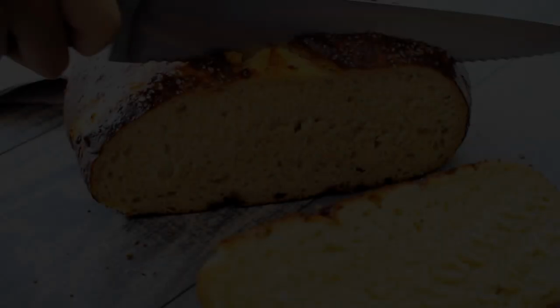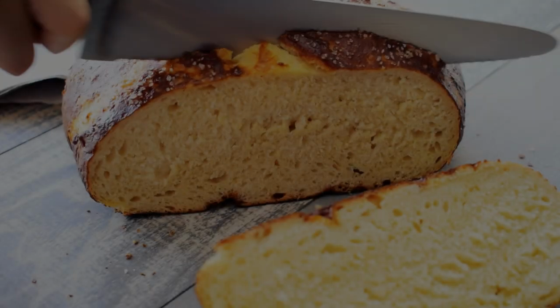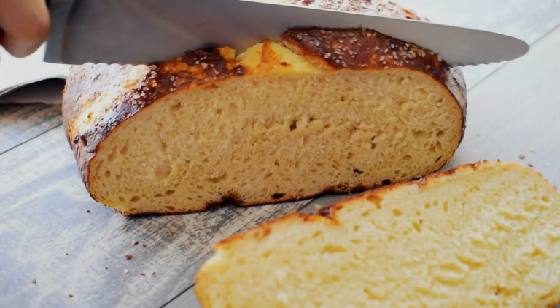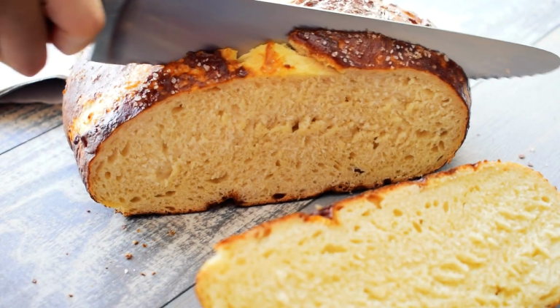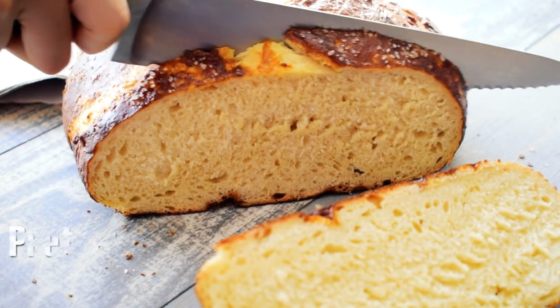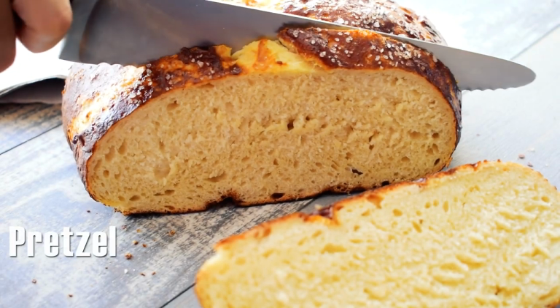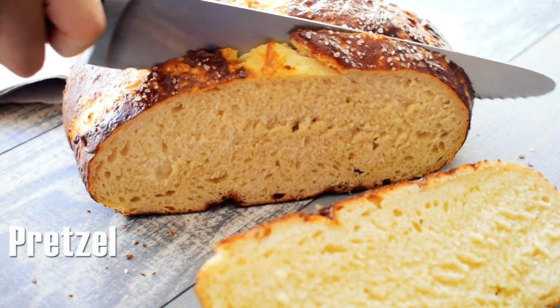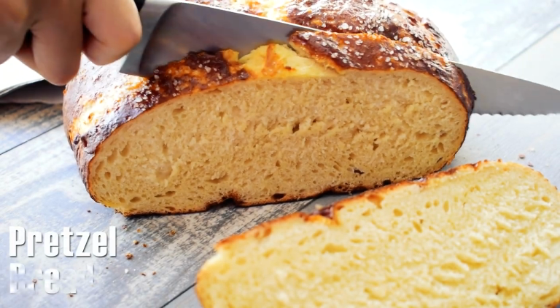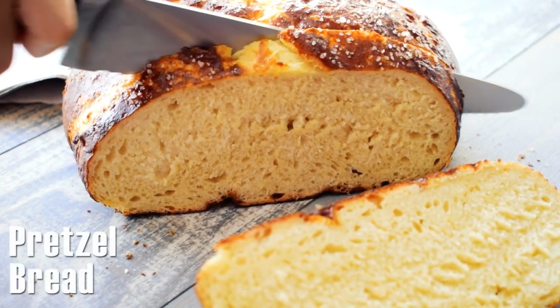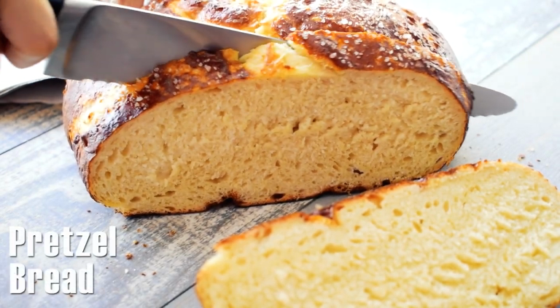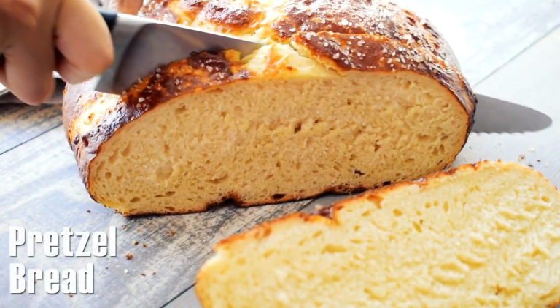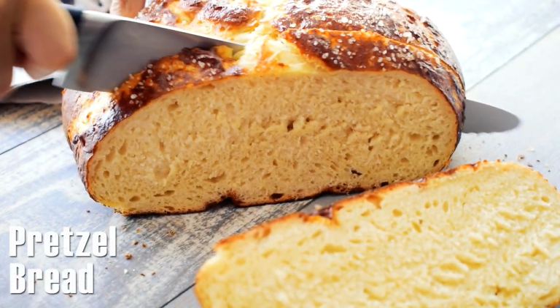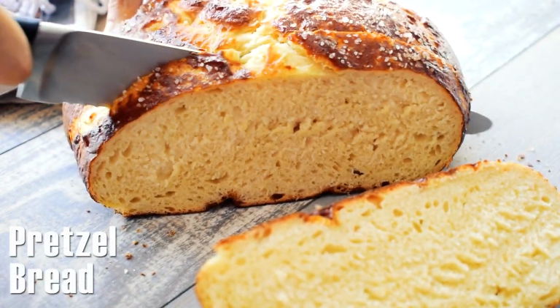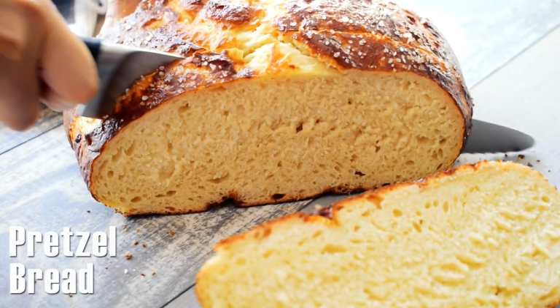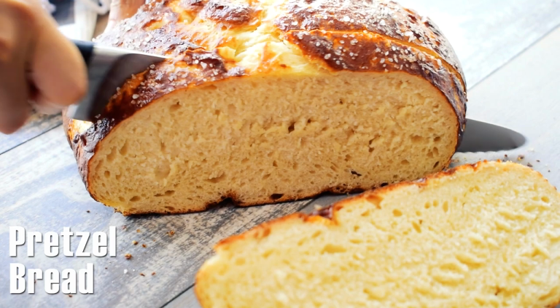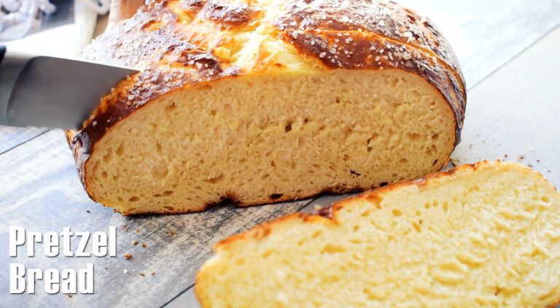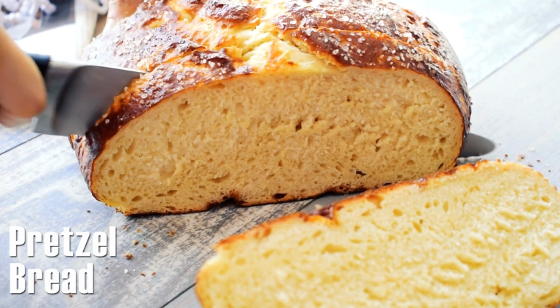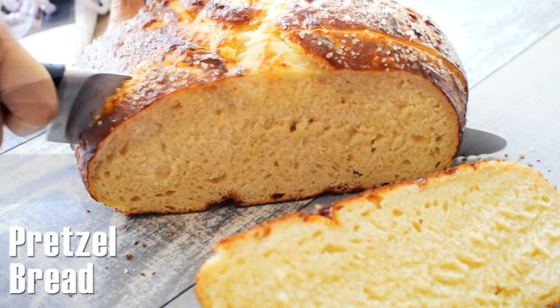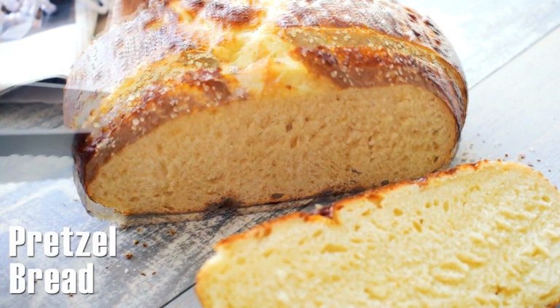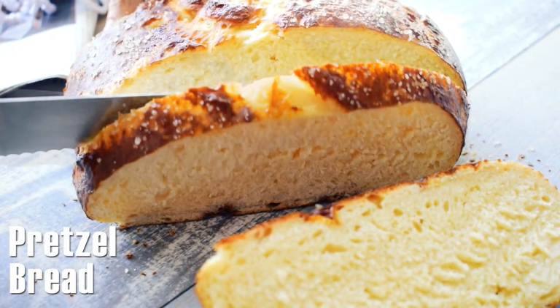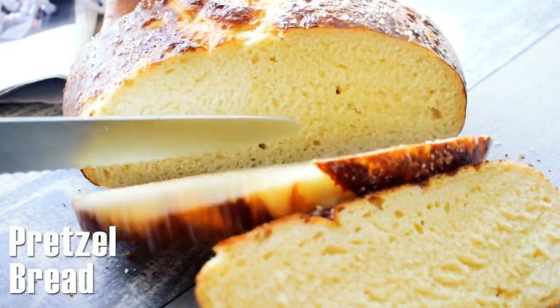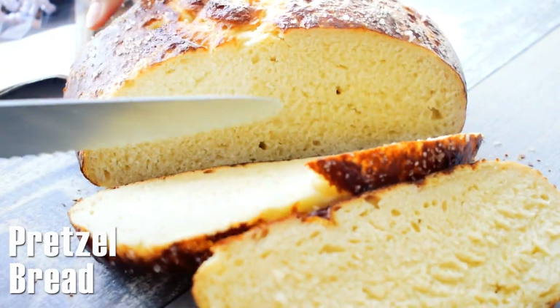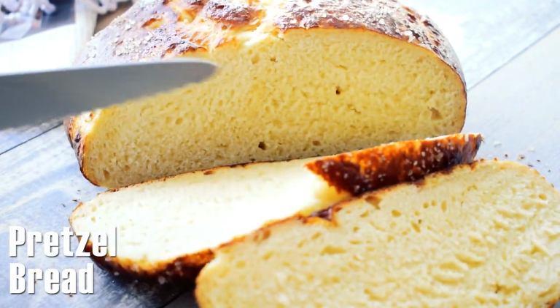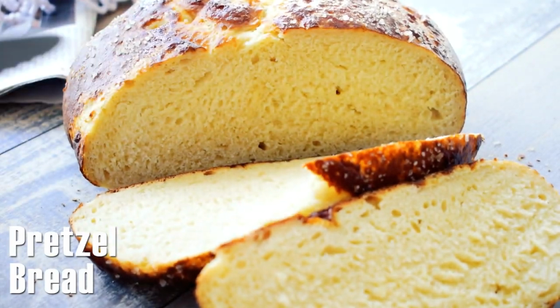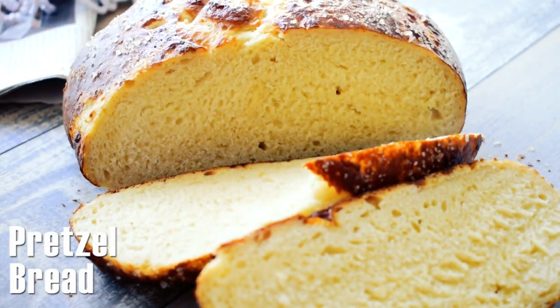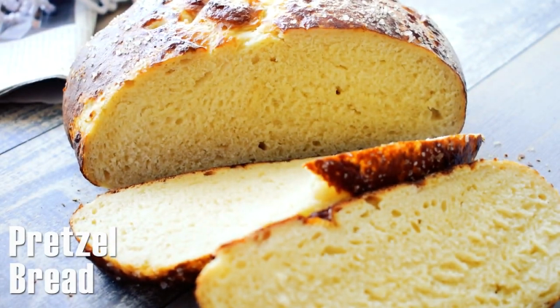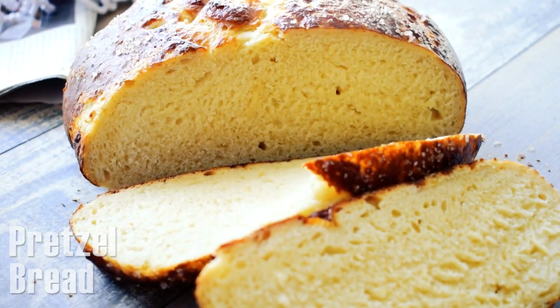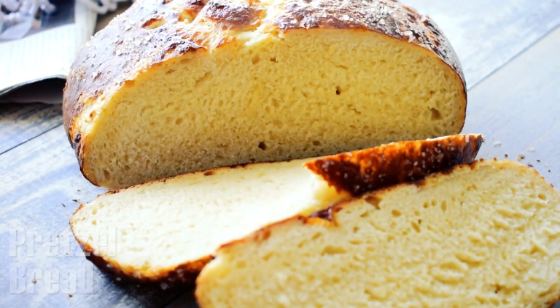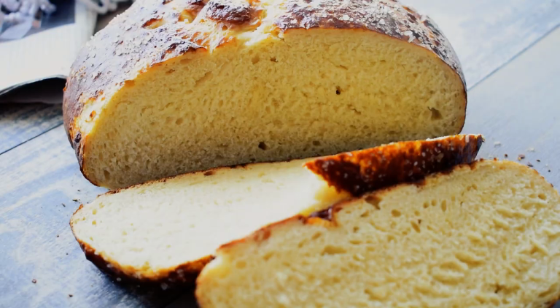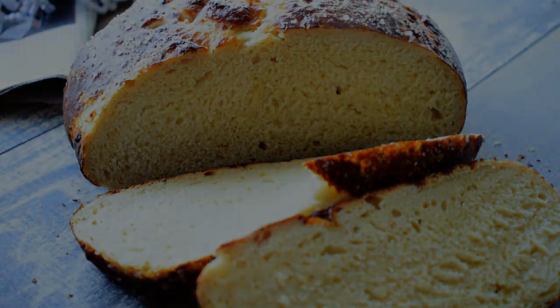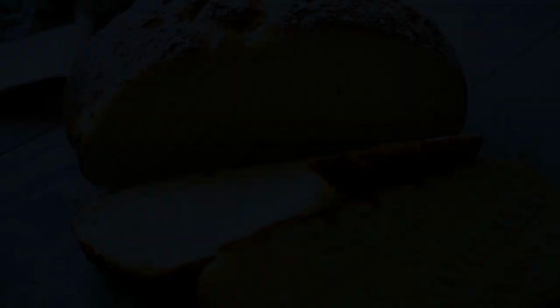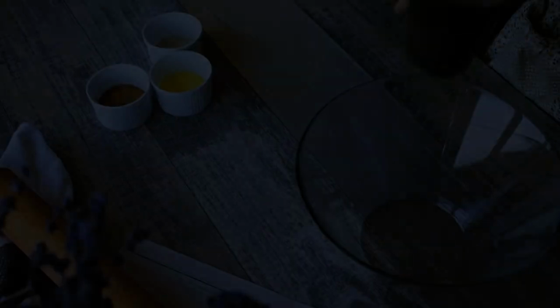Hello food lovers! Welcome back to my kitchen! Today I will show you how to make the pretzel bread. I have to admit that this is my favorite bread and I love its taste.